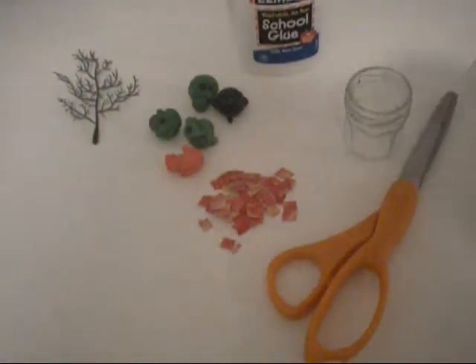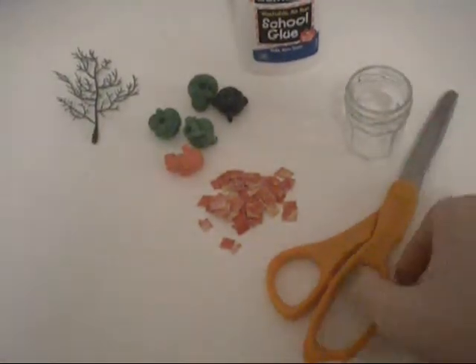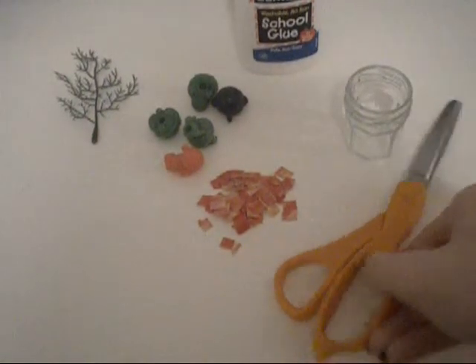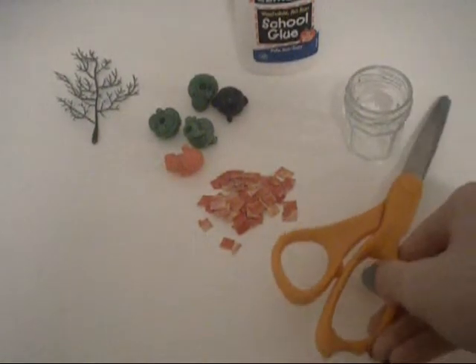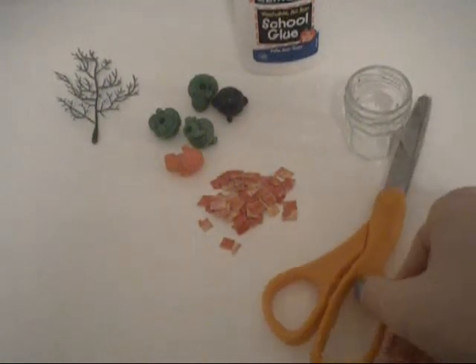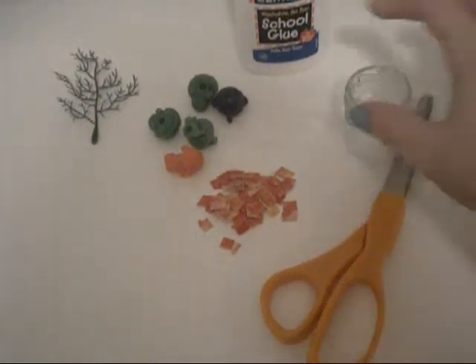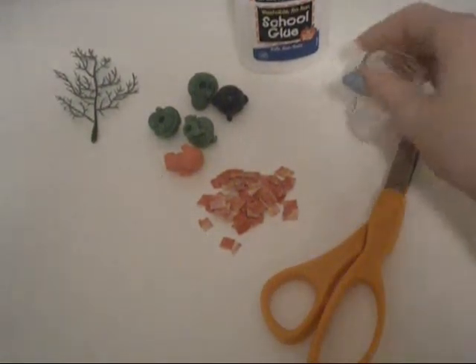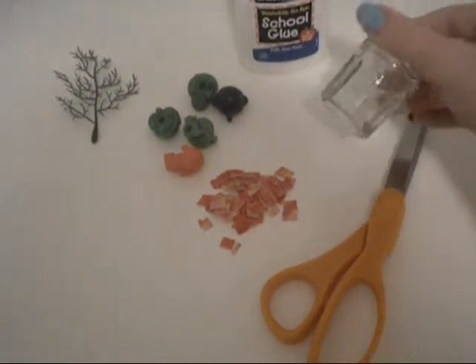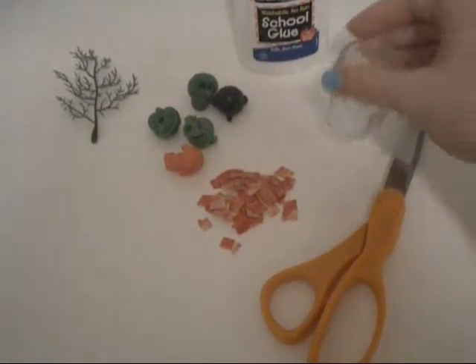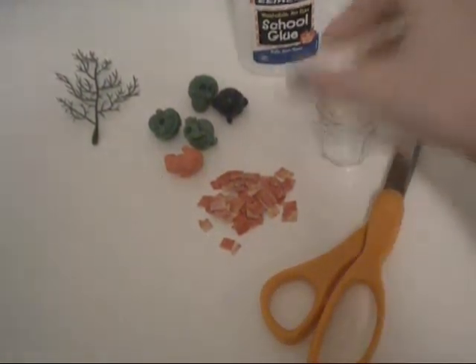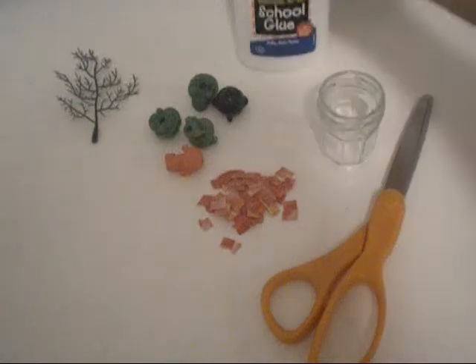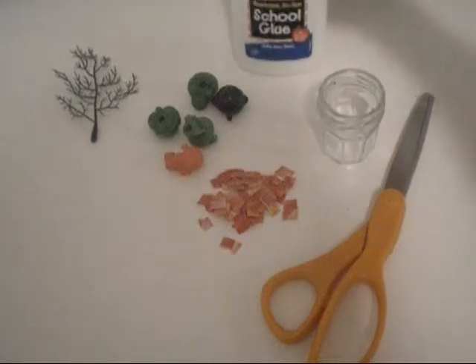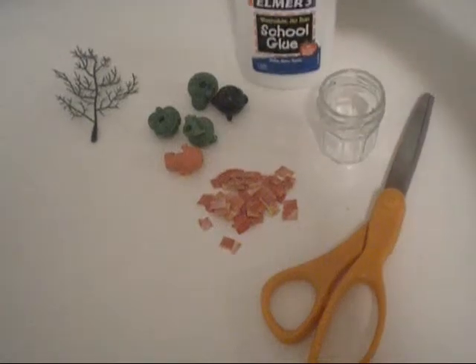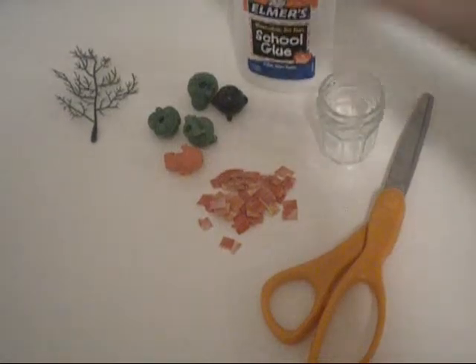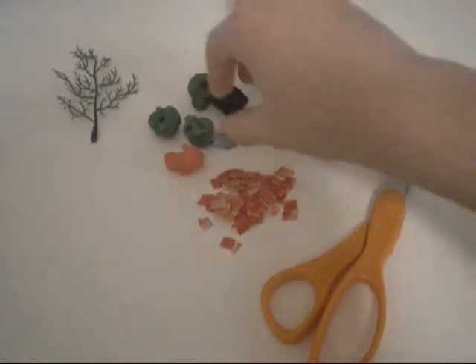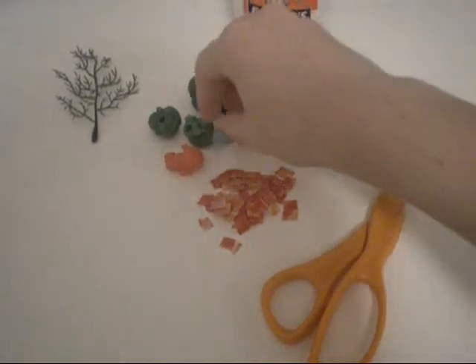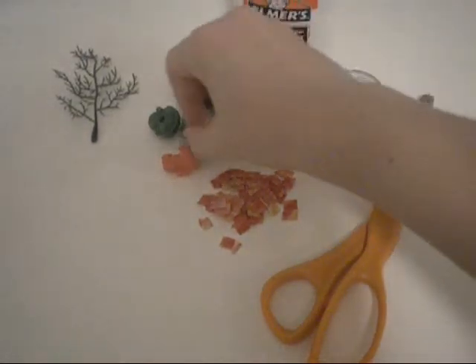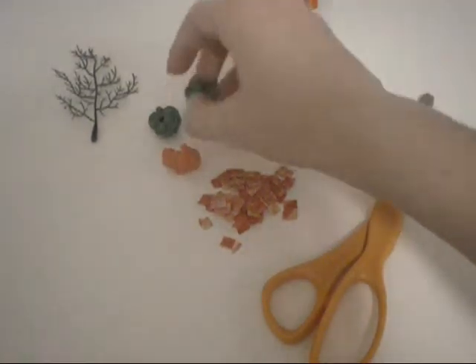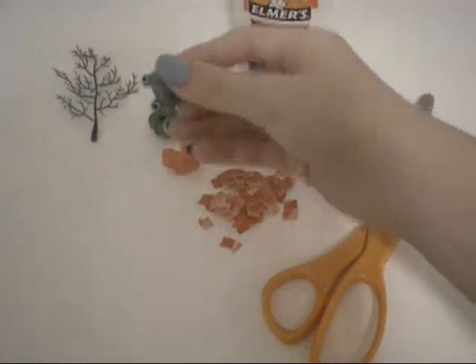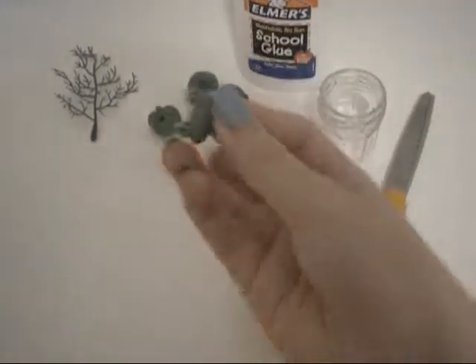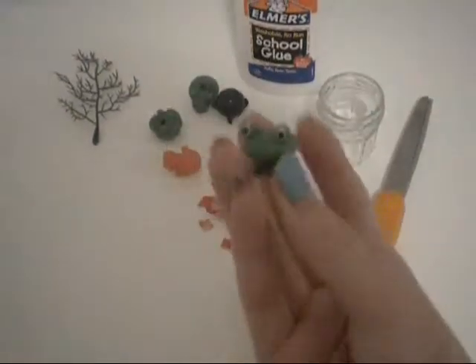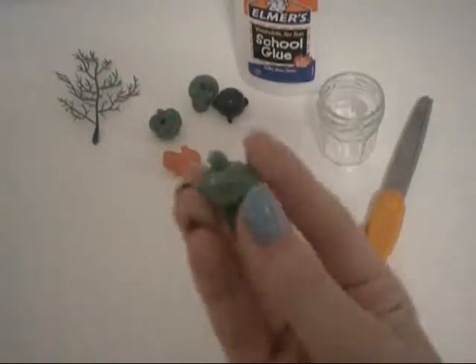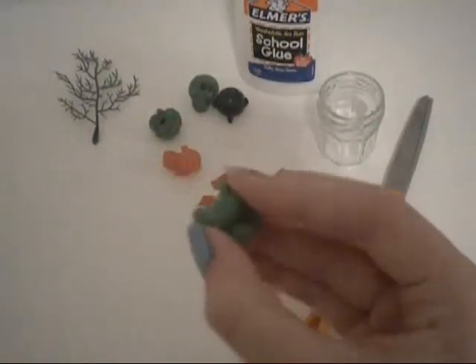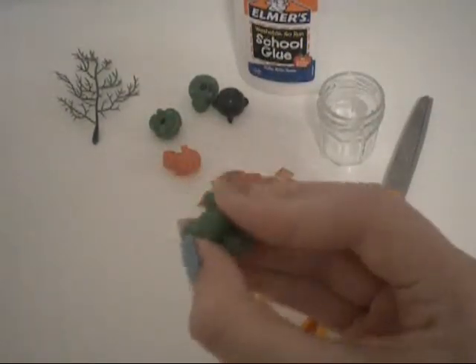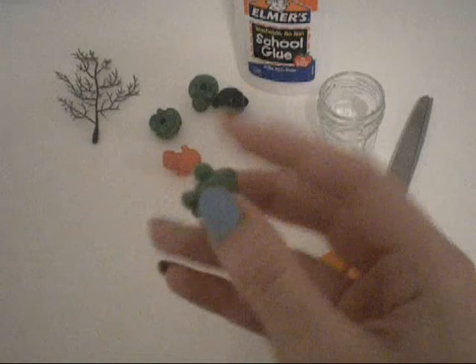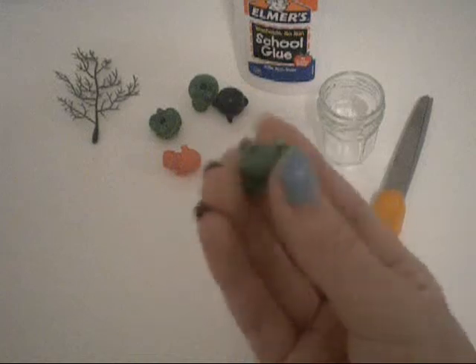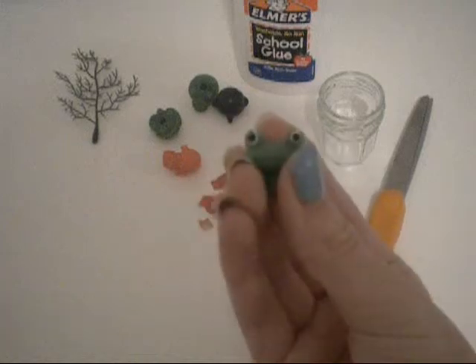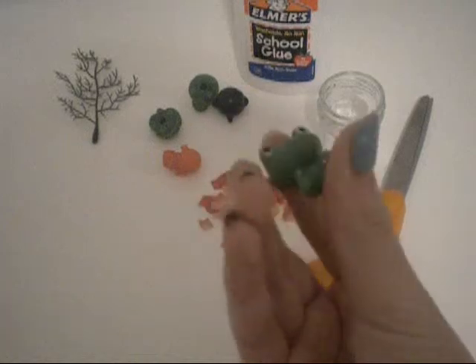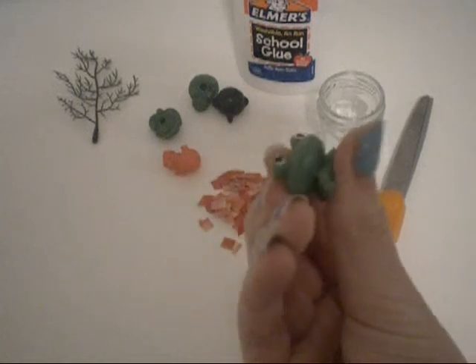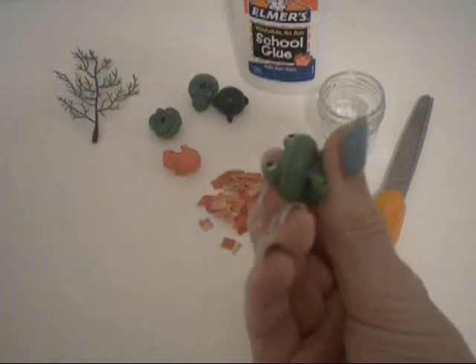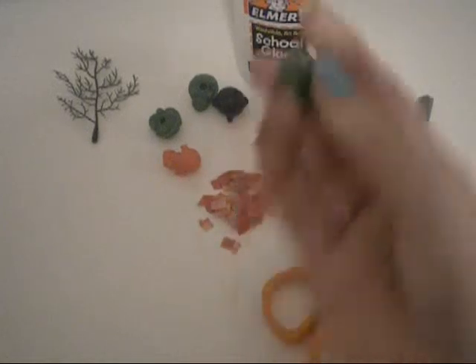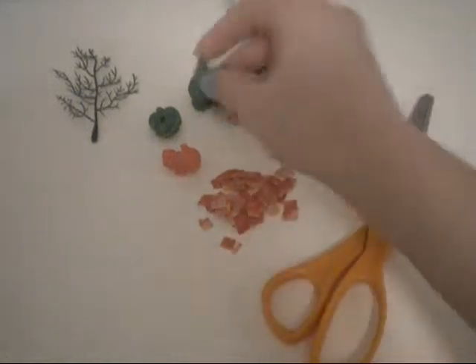So, you'll need some scissors, a jar, some glue, some little animals — or these are little squishy toys that you can get for 25 cents.